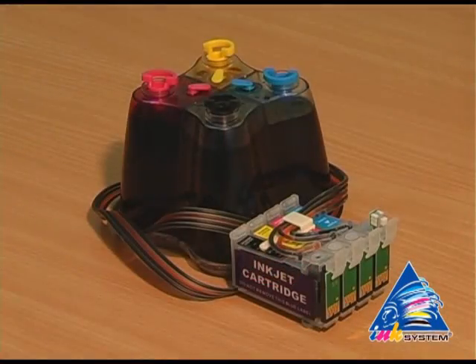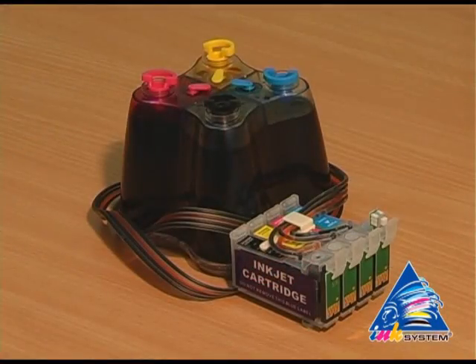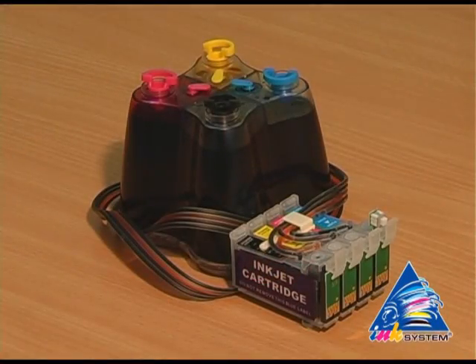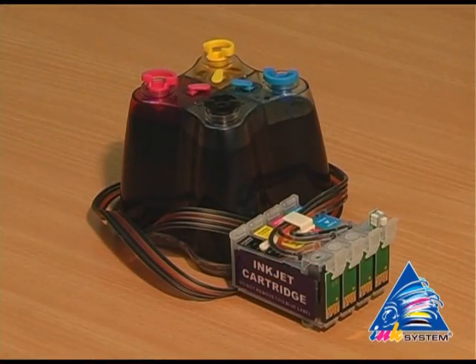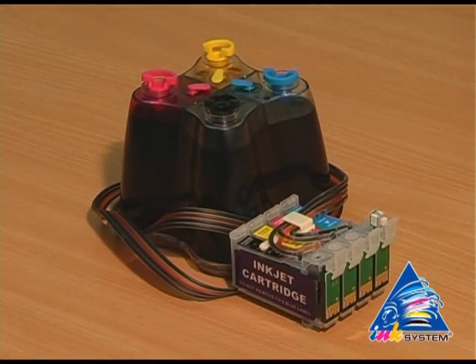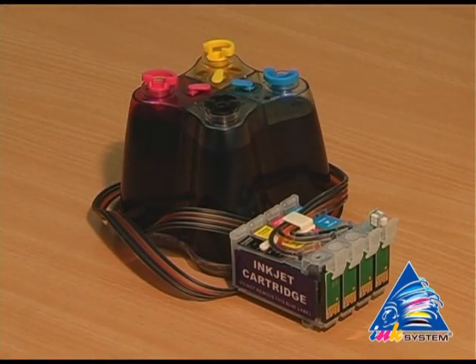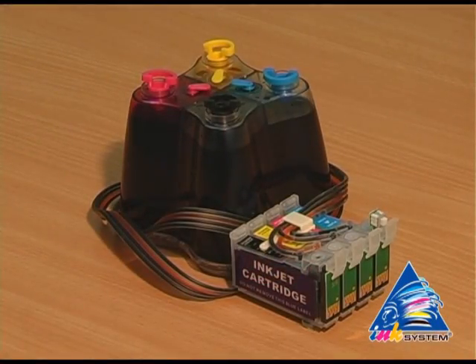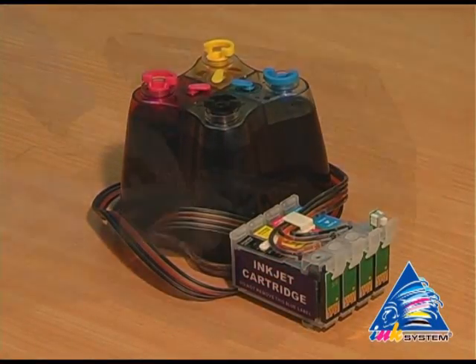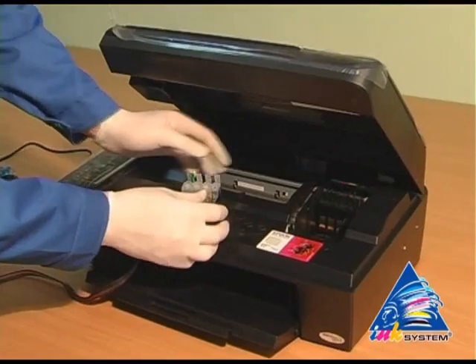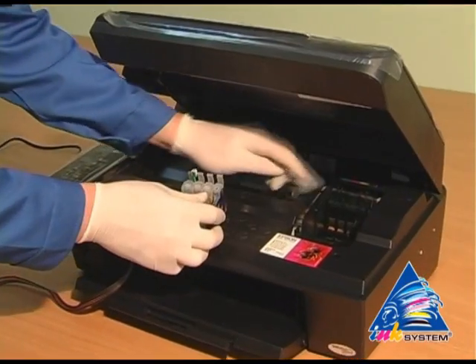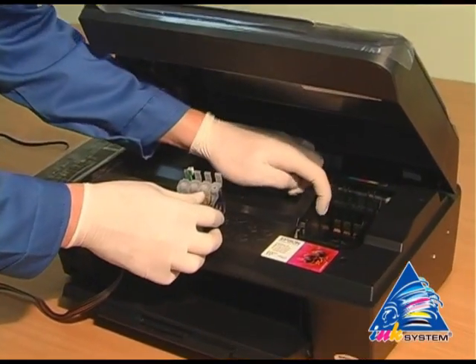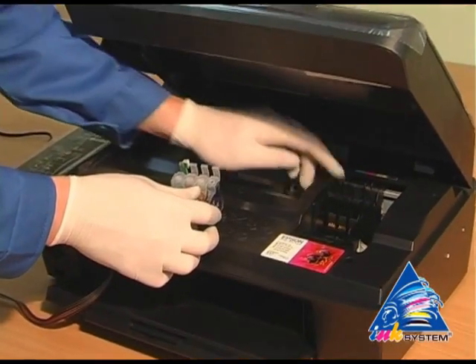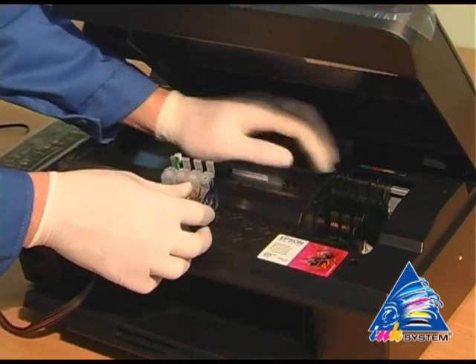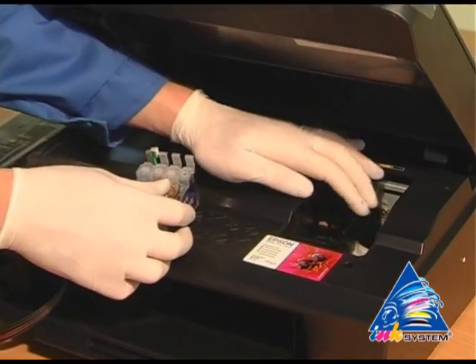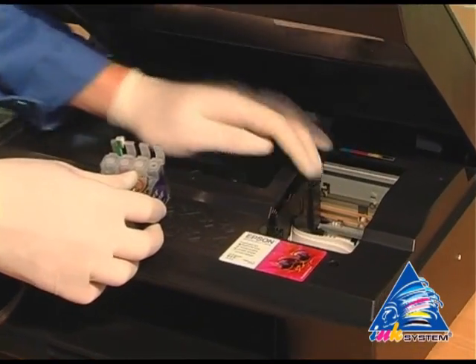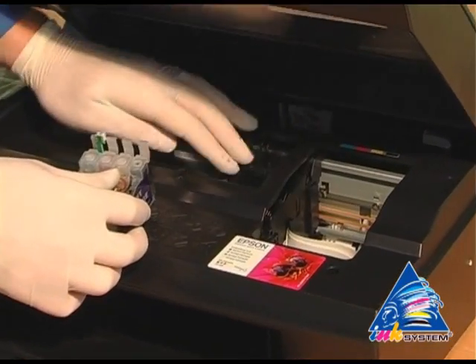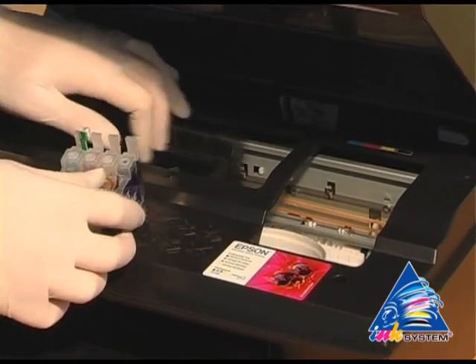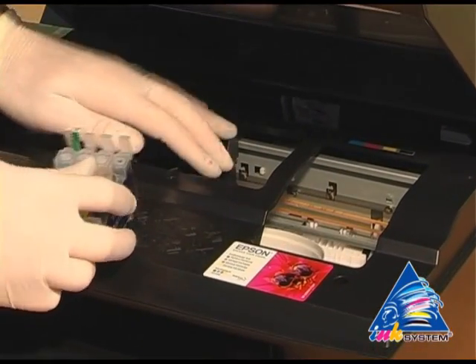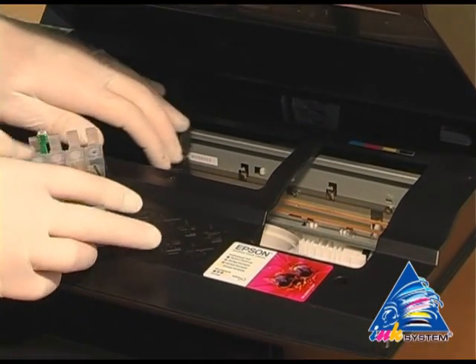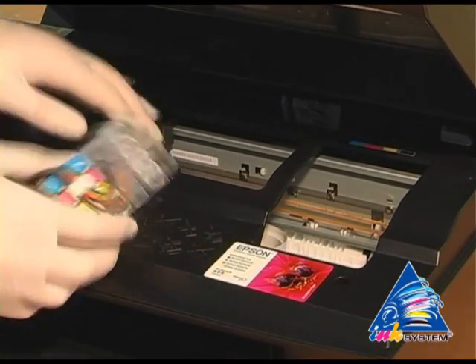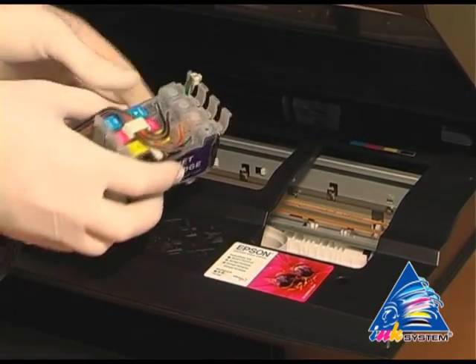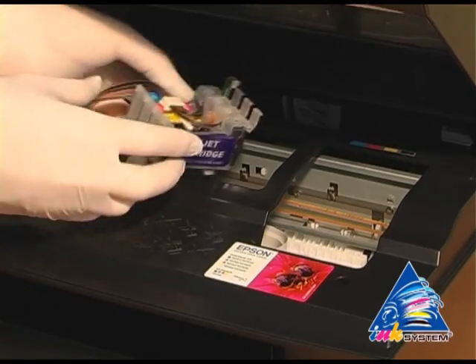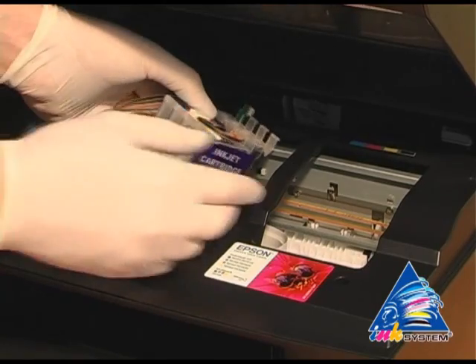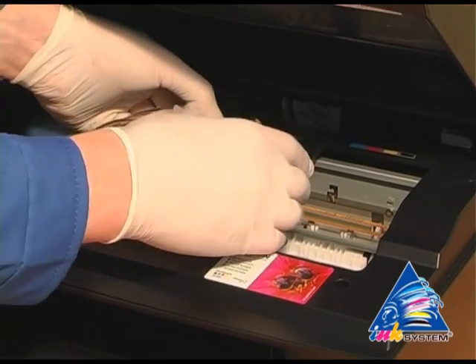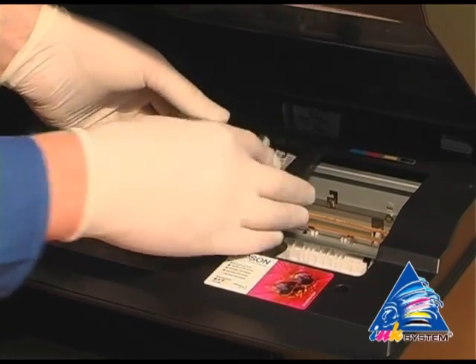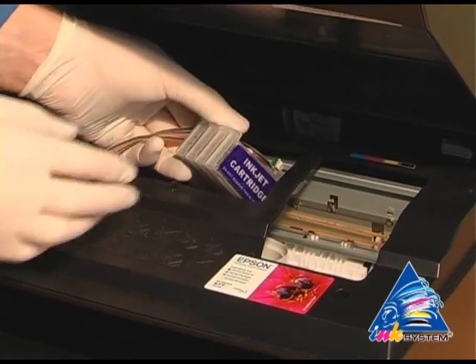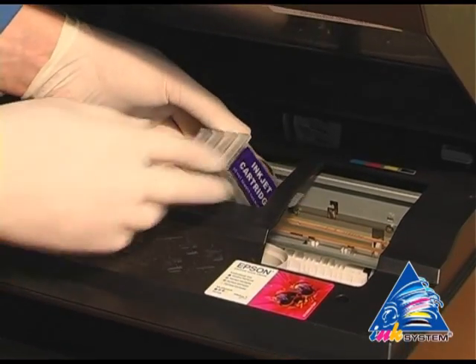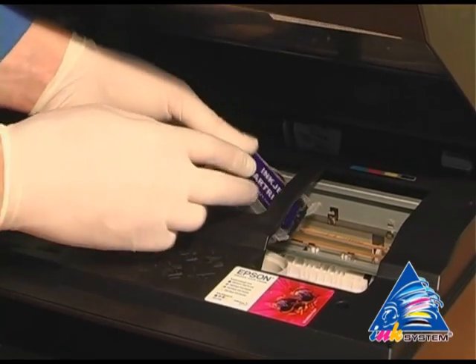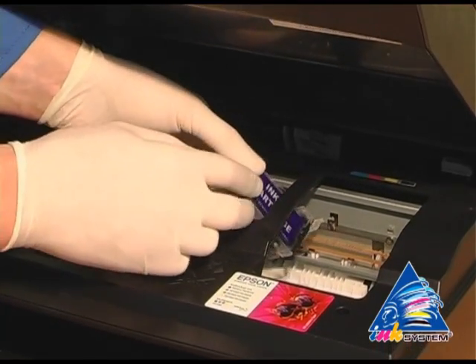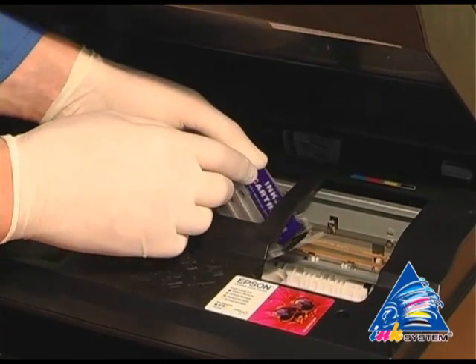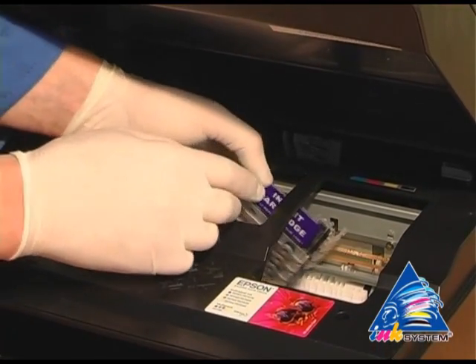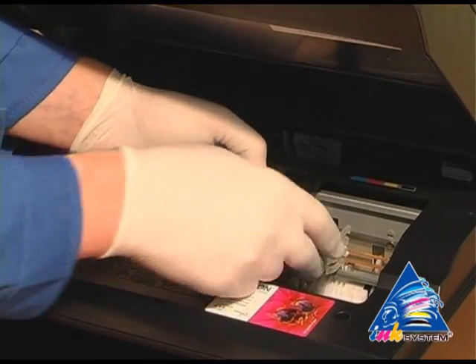Then start to install this. Move the carriage to the extreme left position. Put the cartridges into the printer.